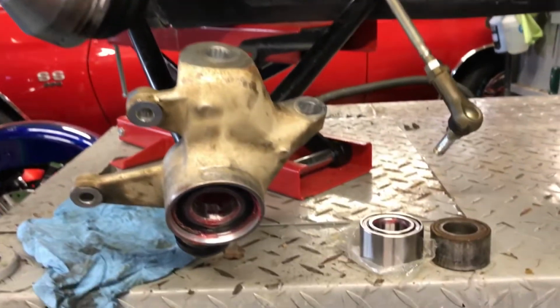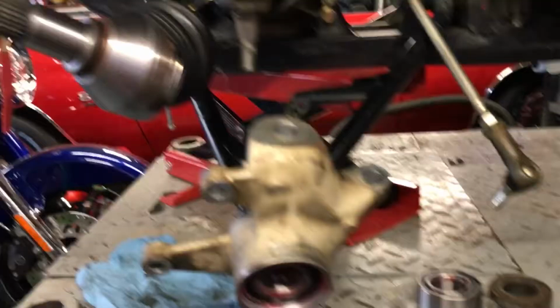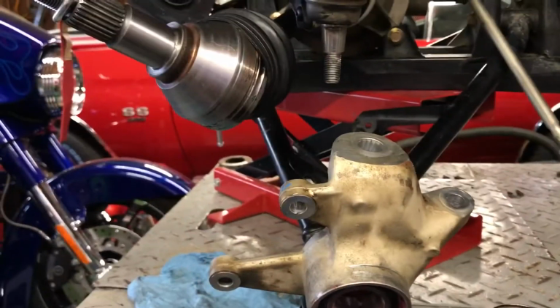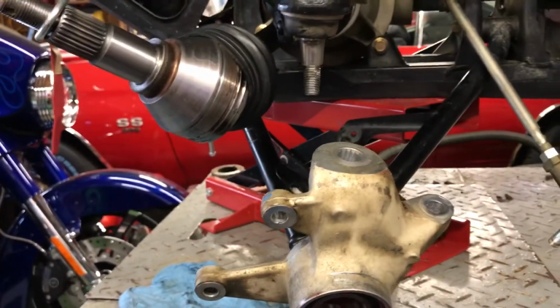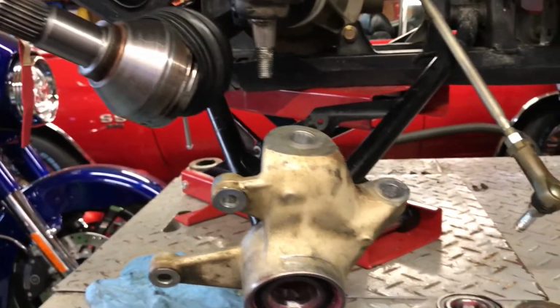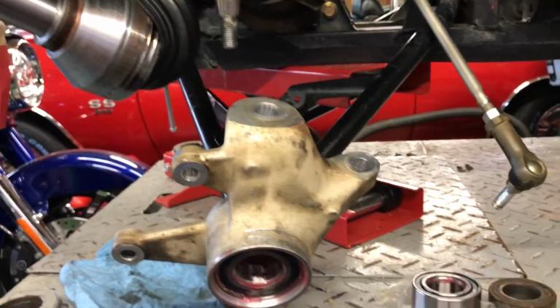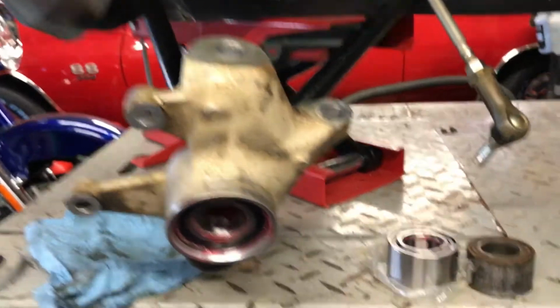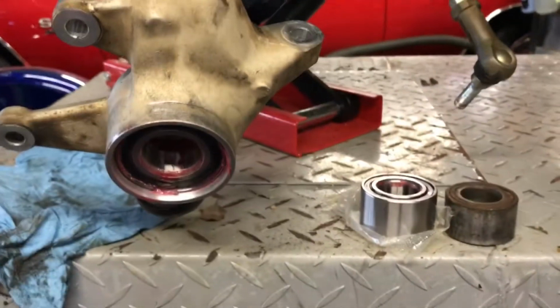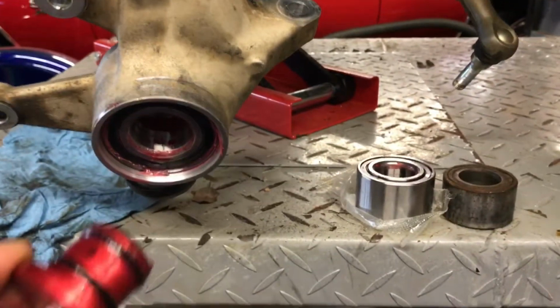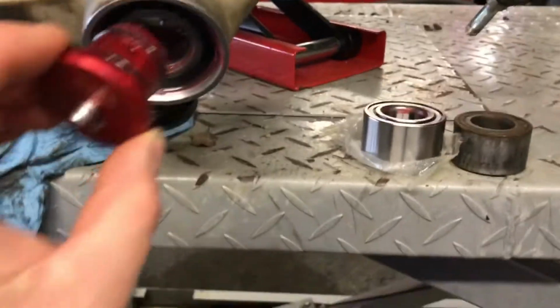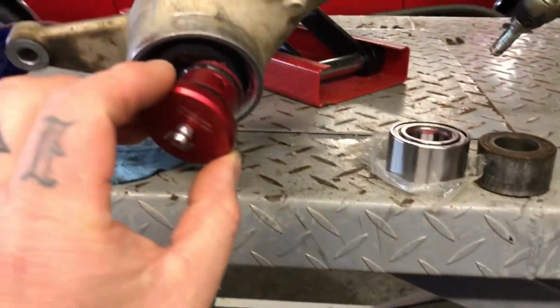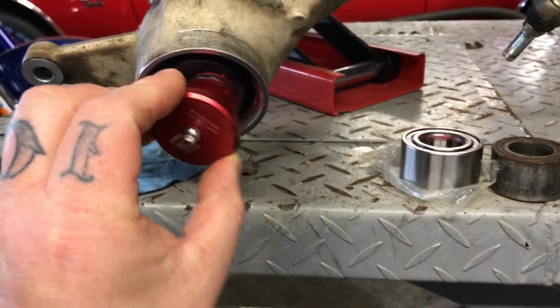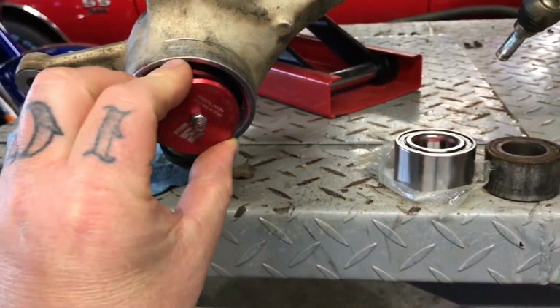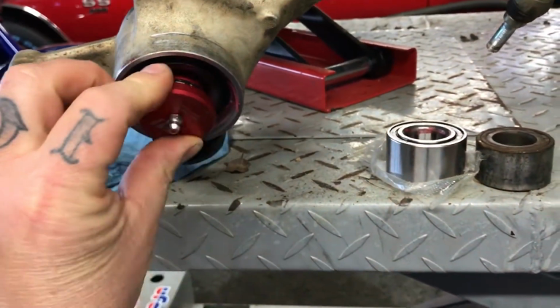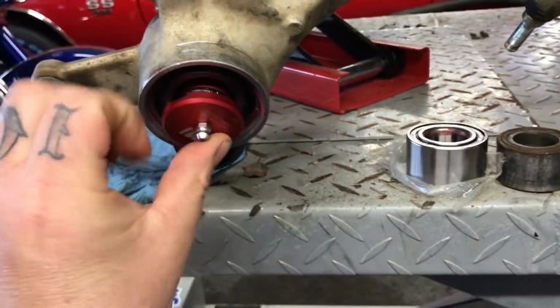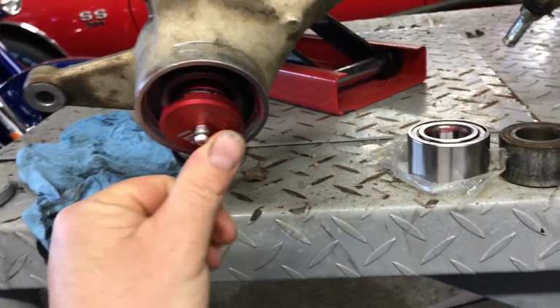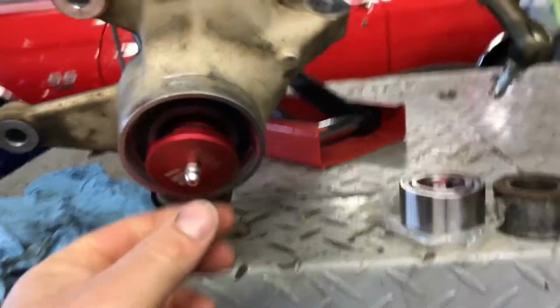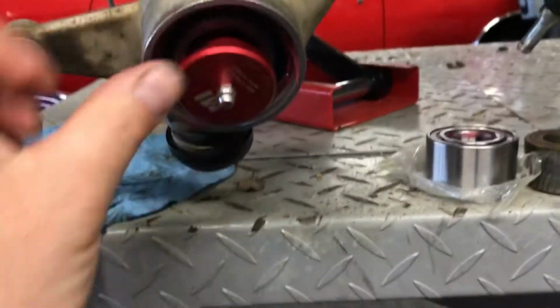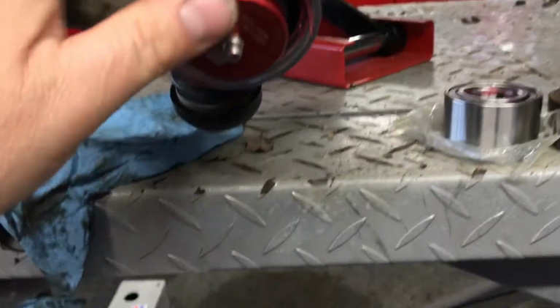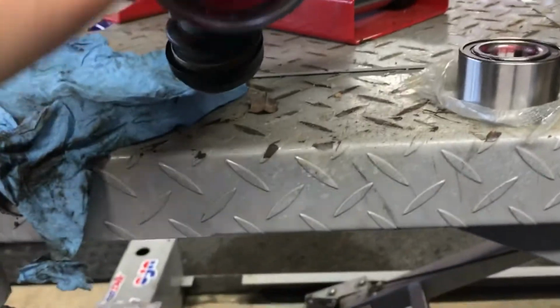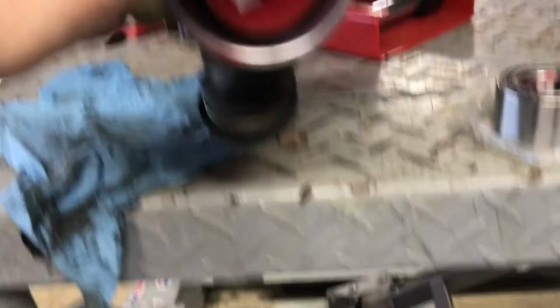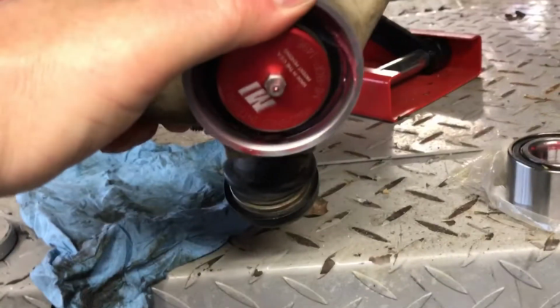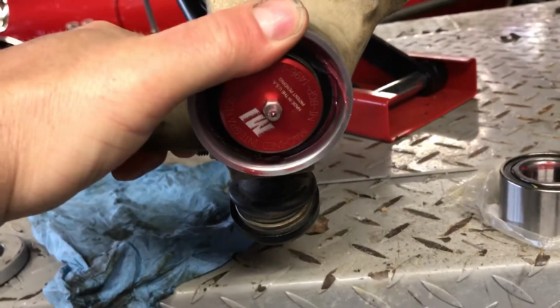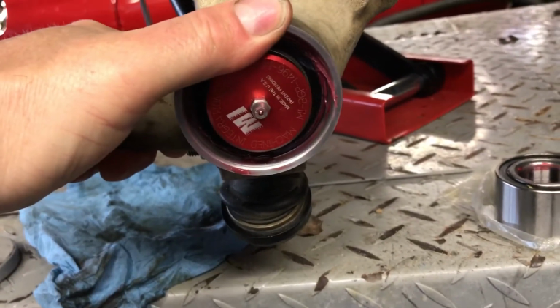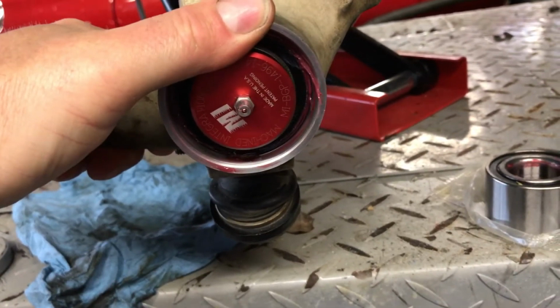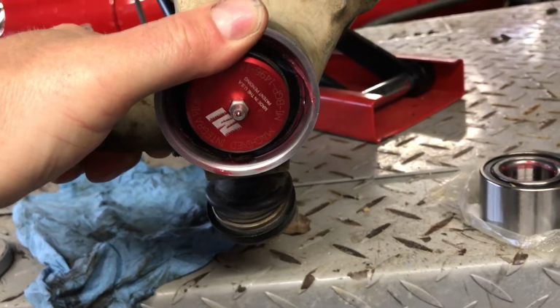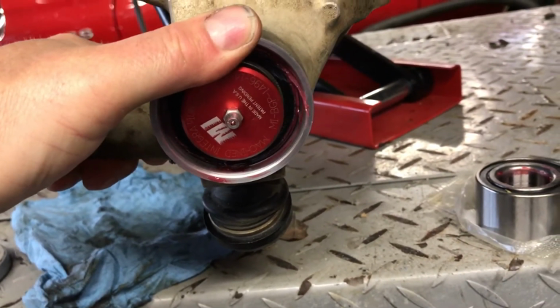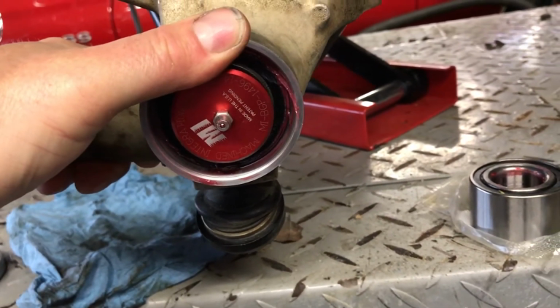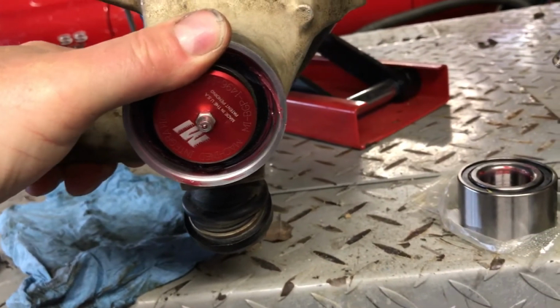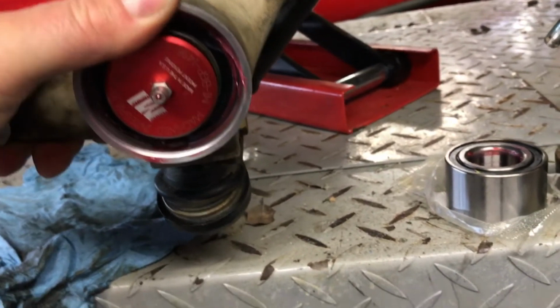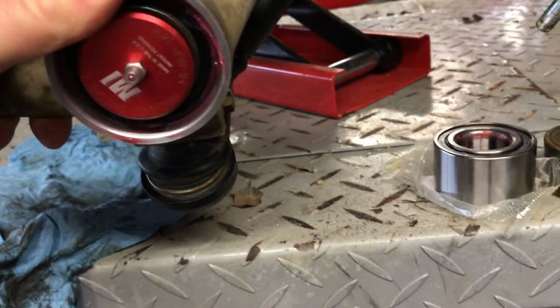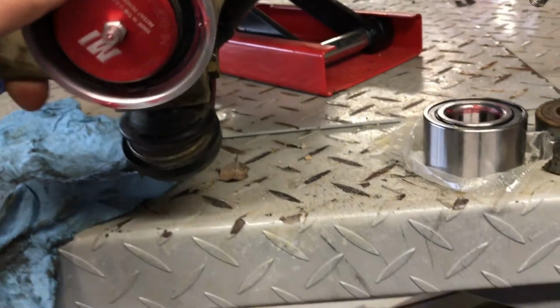you literally have to pull your axle out — my axle right now is broke so I'm going to fix it — but when you take it and you just stick it in on the machine, press it in there, pump it up until the grease starts coming out.